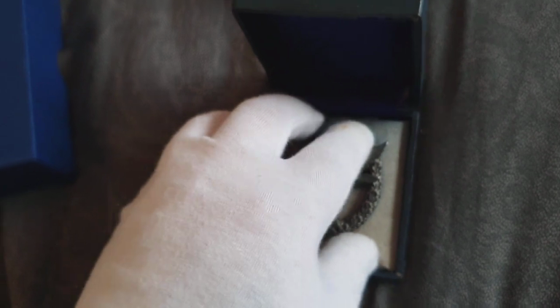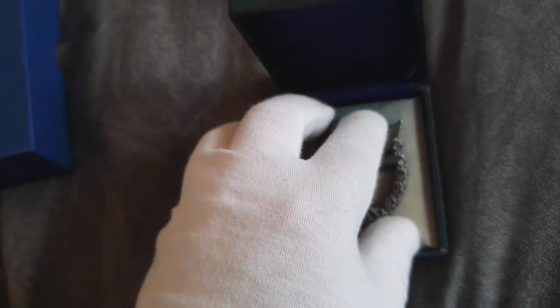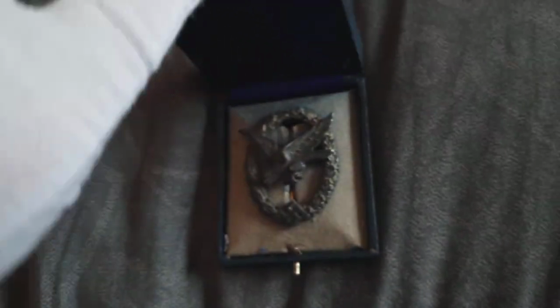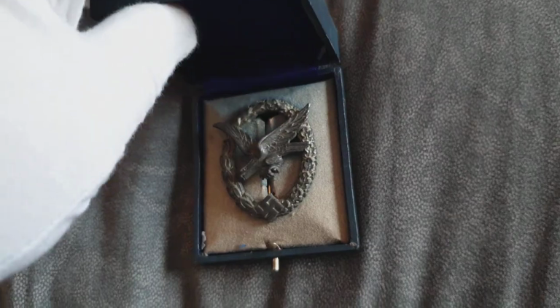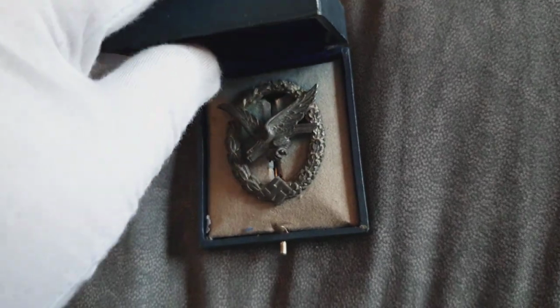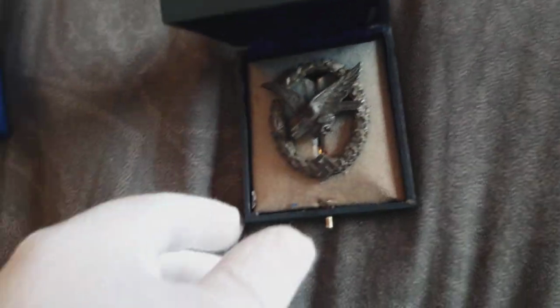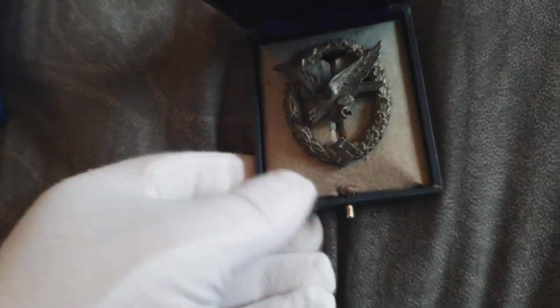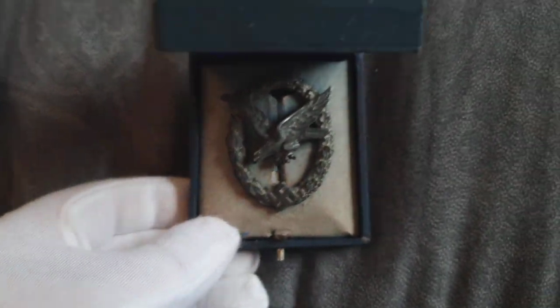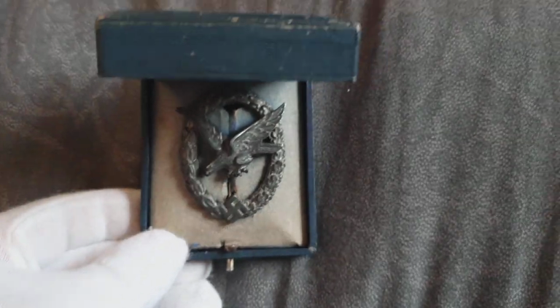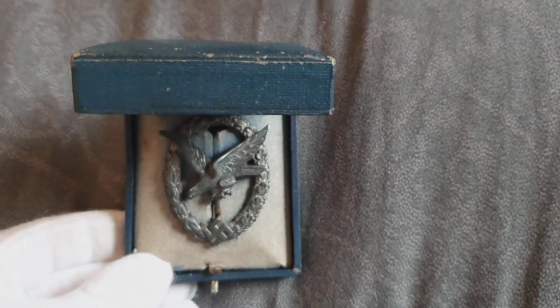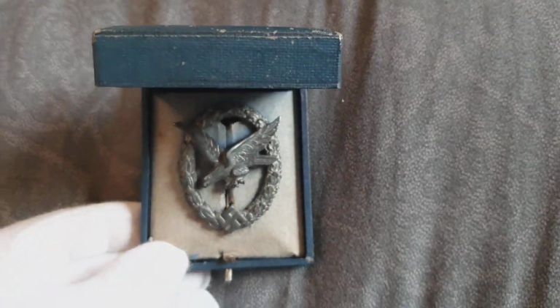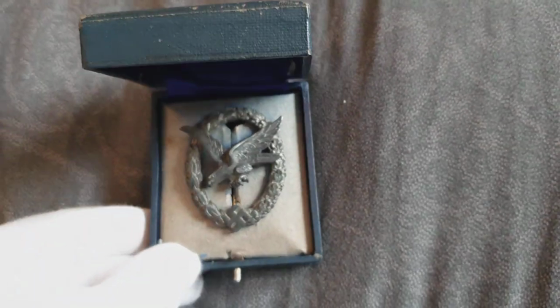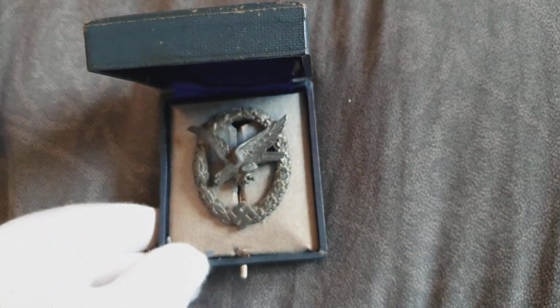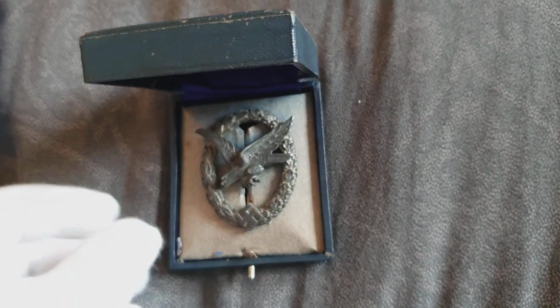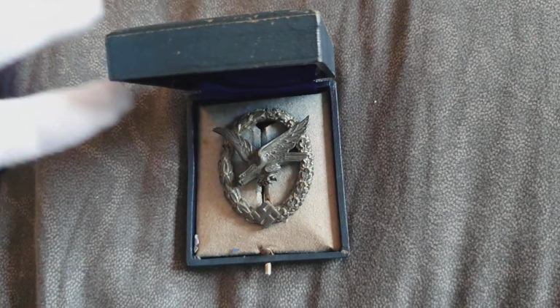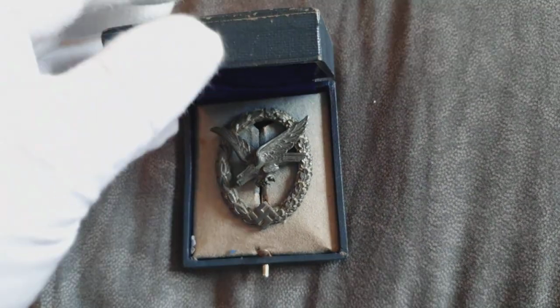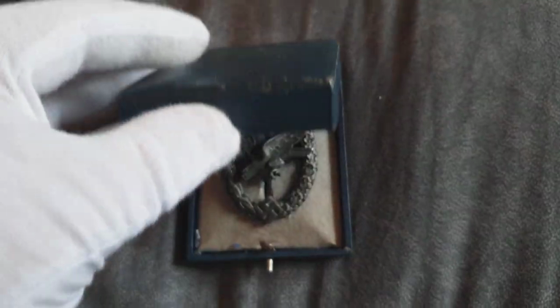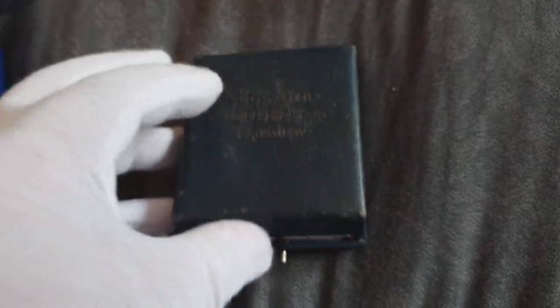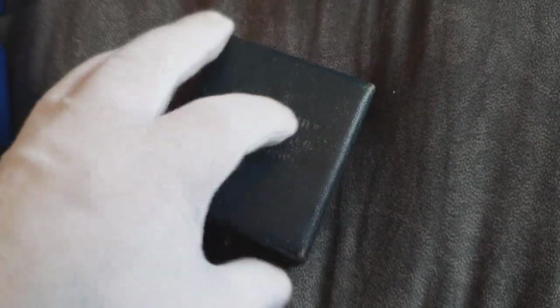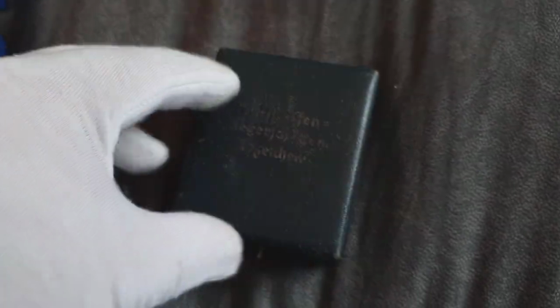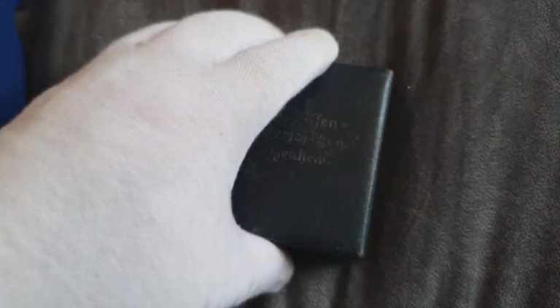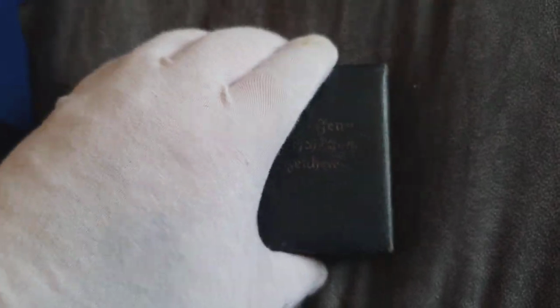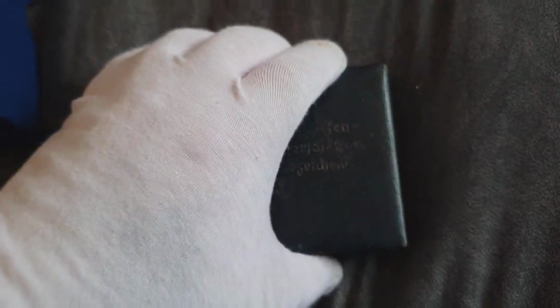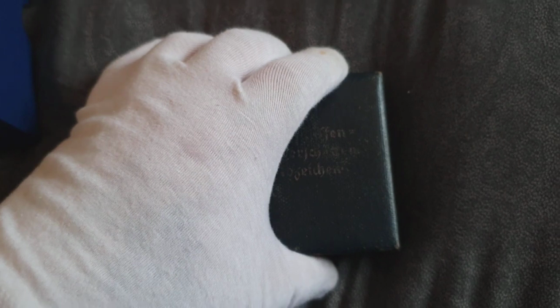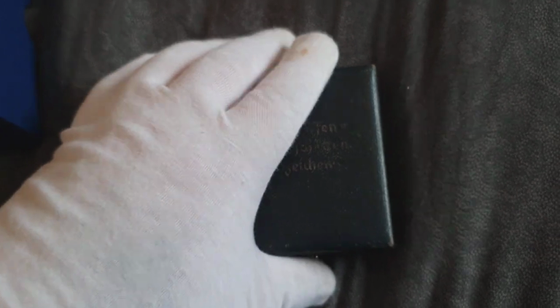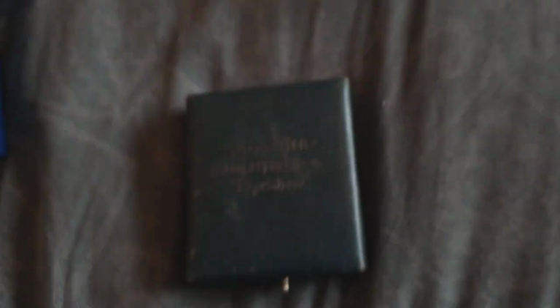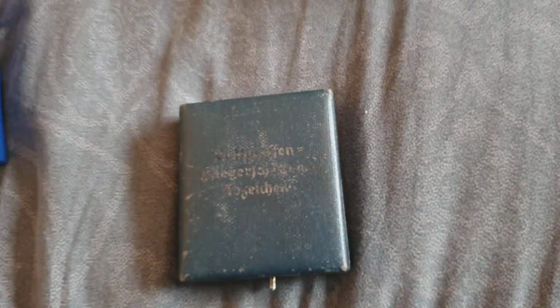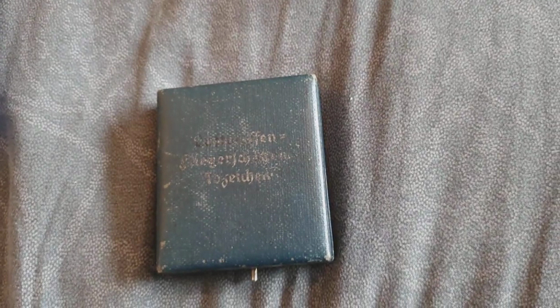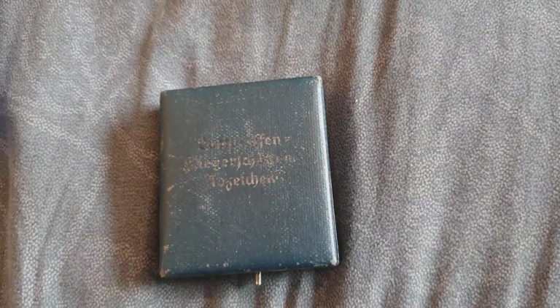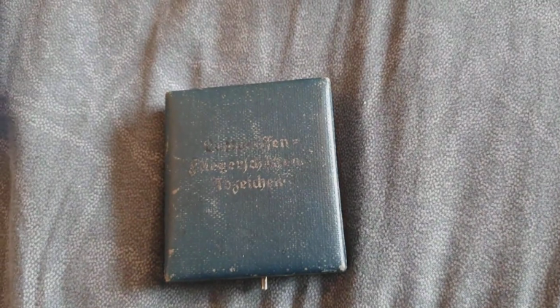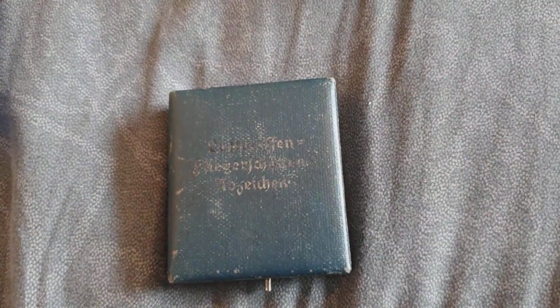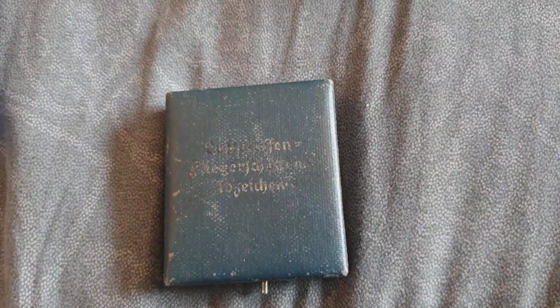That will go along lovely with my paratrooper badge and my other Wolds from the Luftwaffe. Thanks for watching guys, ciao for now.